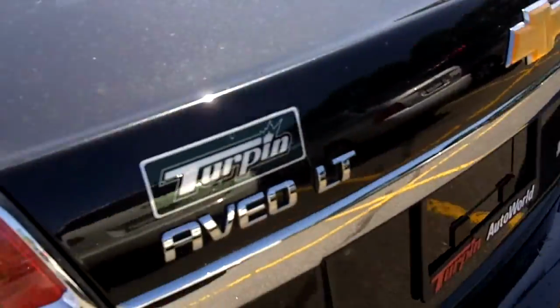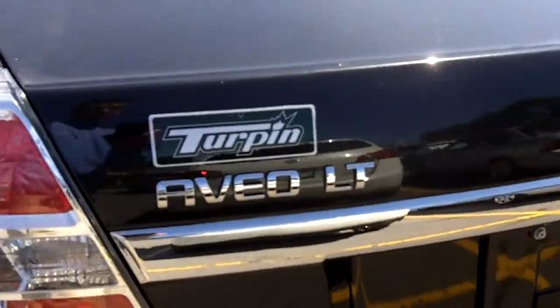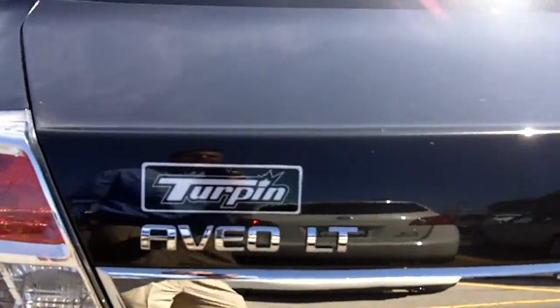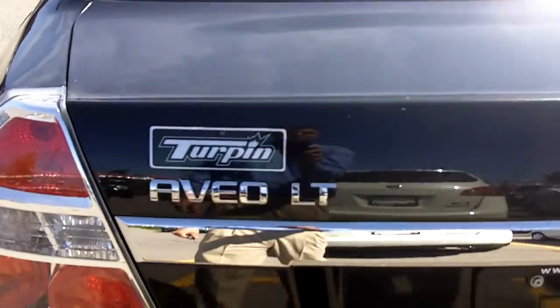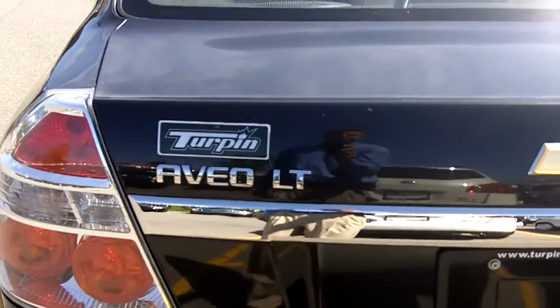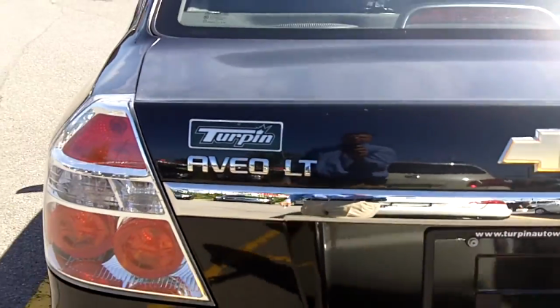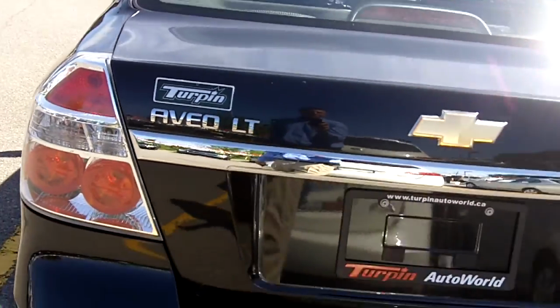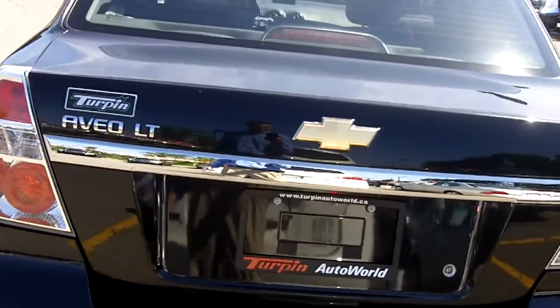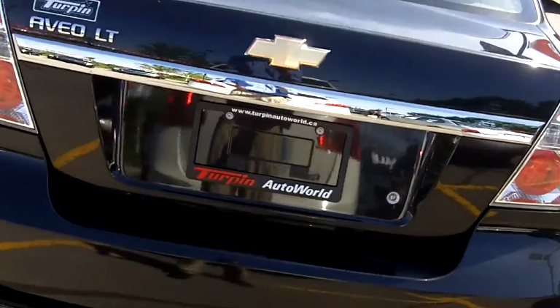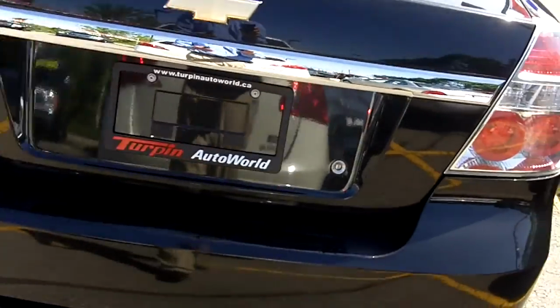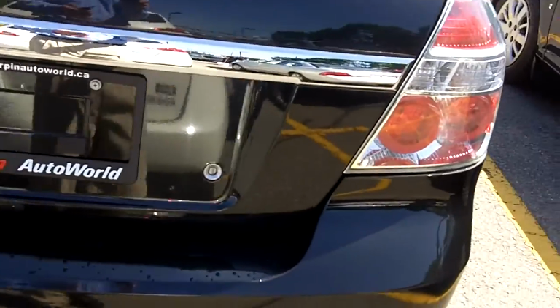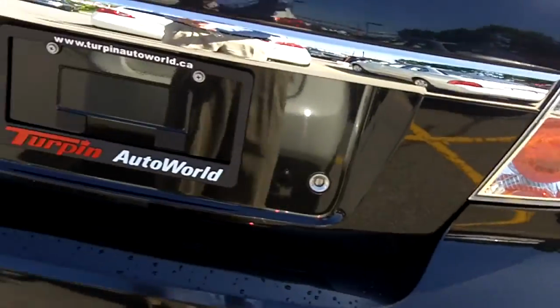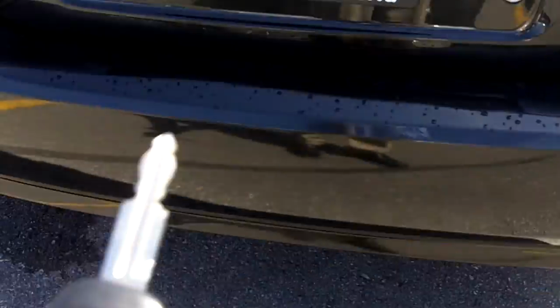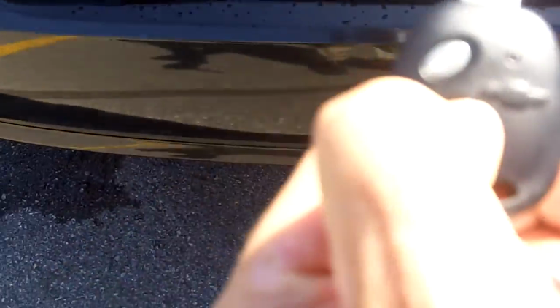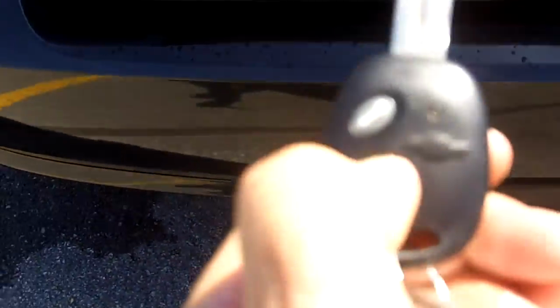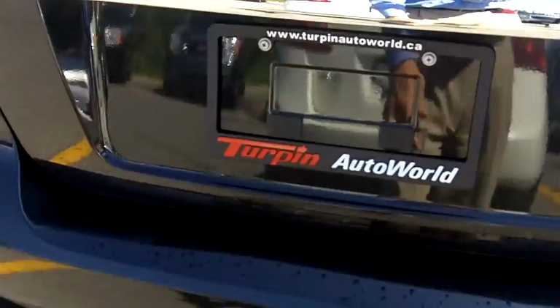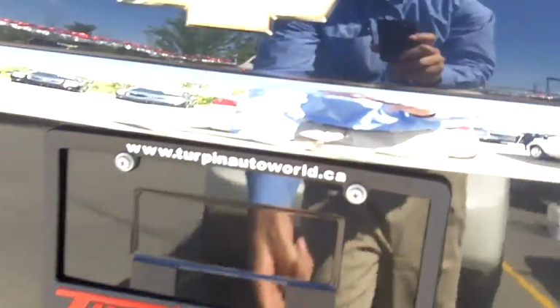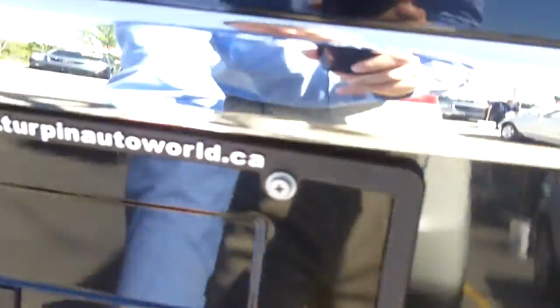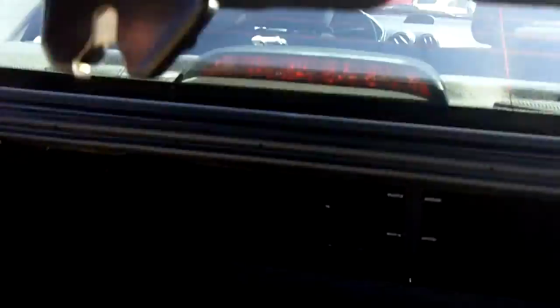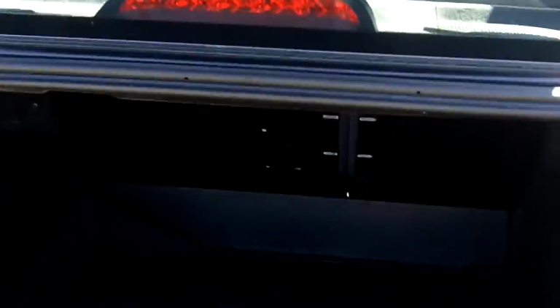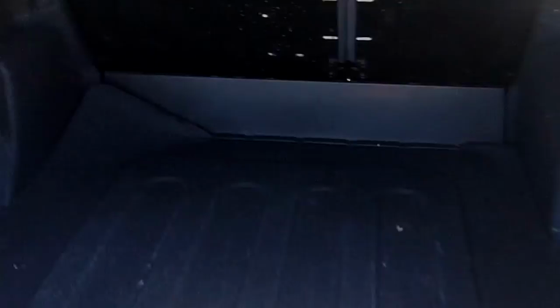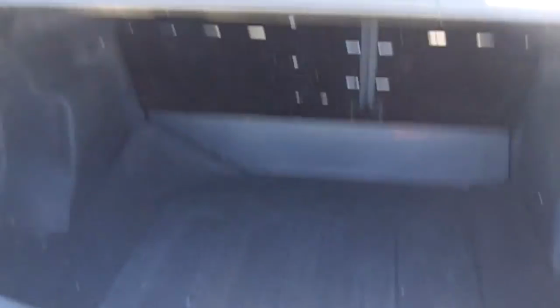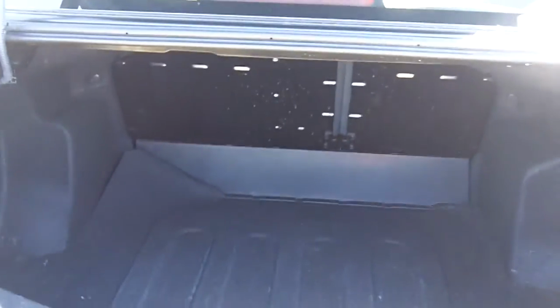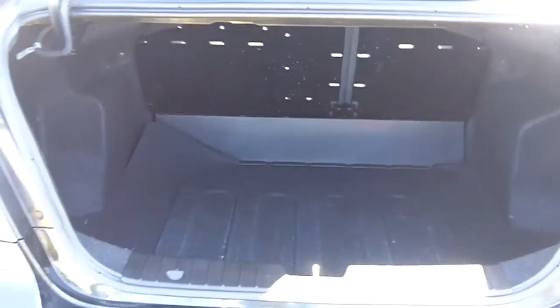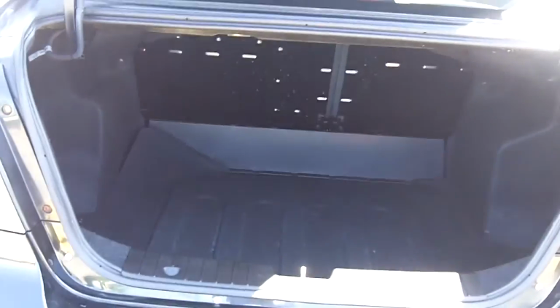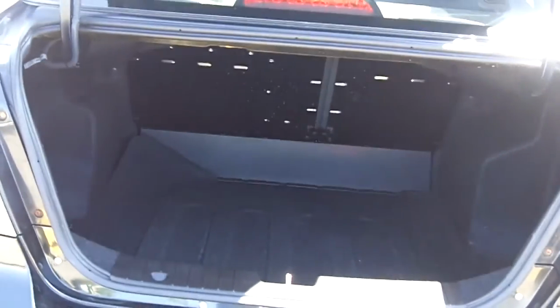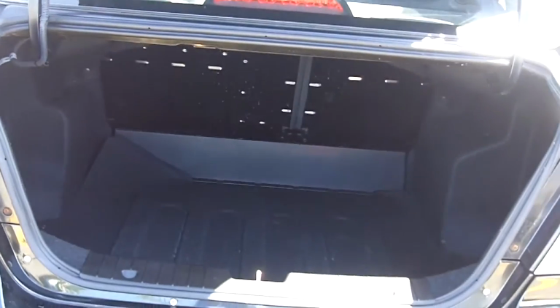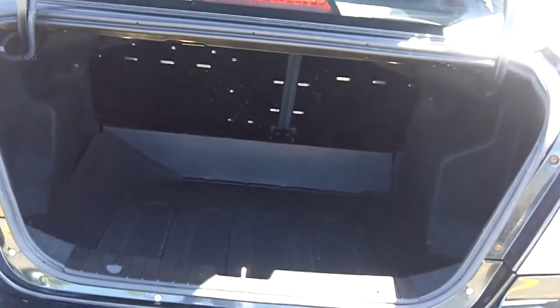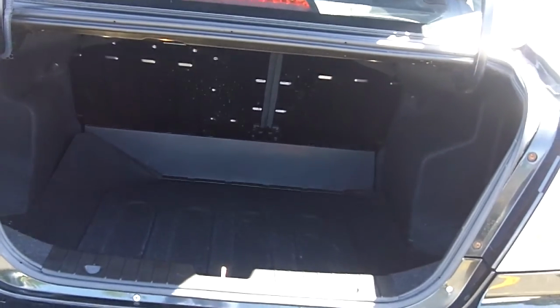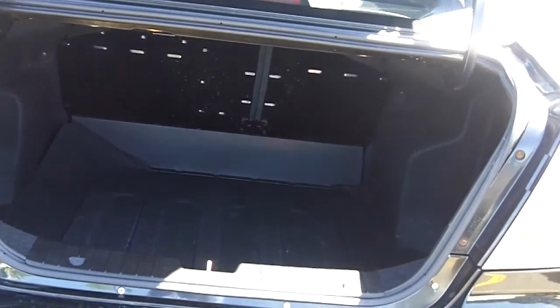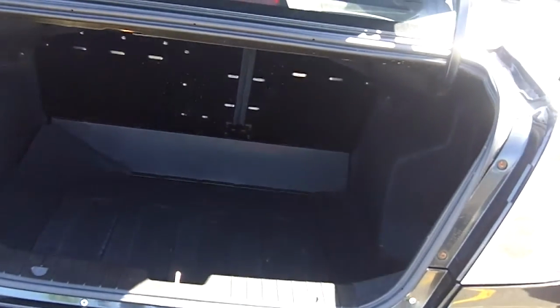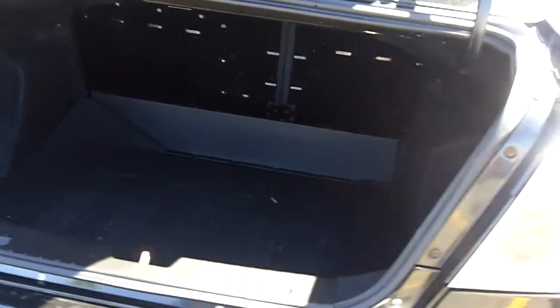This is the Chevy Aveo LT model. Let's get the trunk. Got the remote key on this, which is nice. Decent size opening — again, for a subcompact, there's lots of room in there.